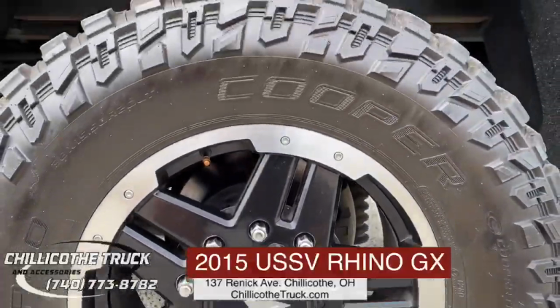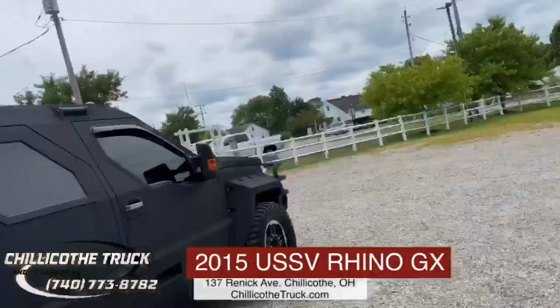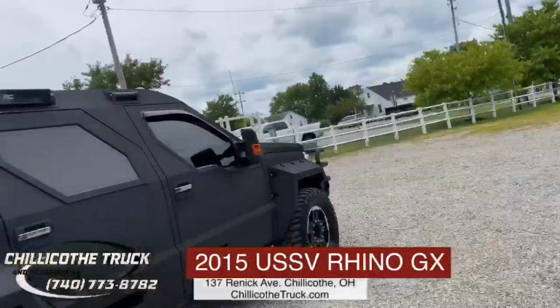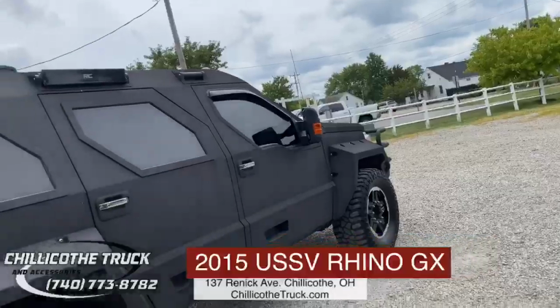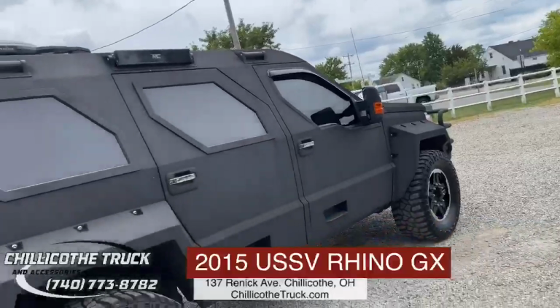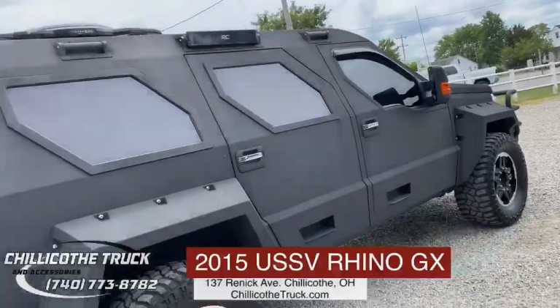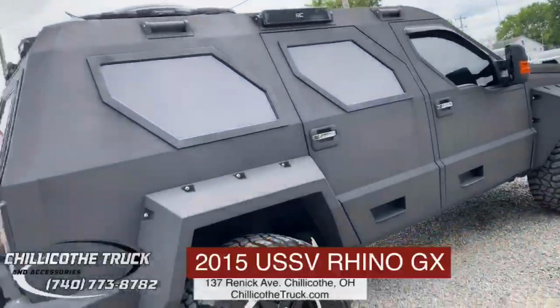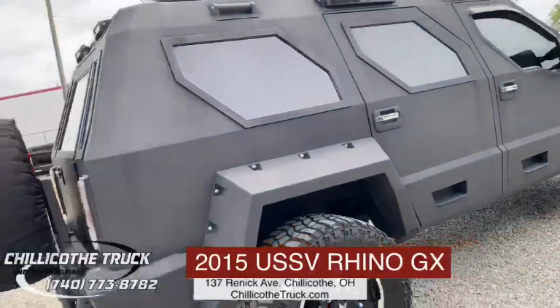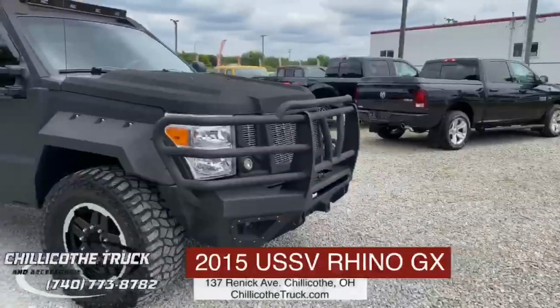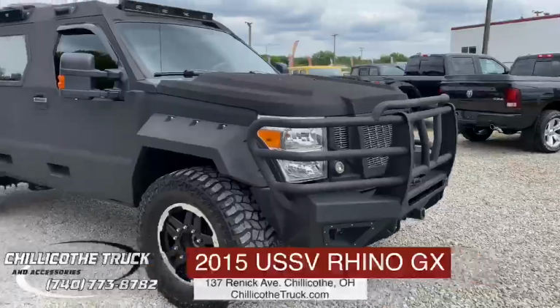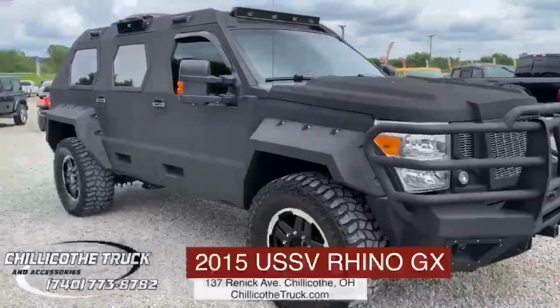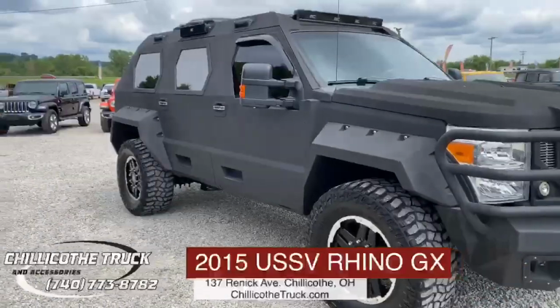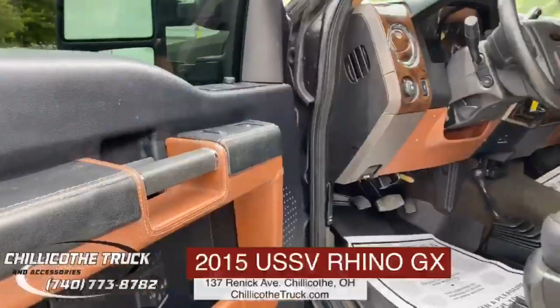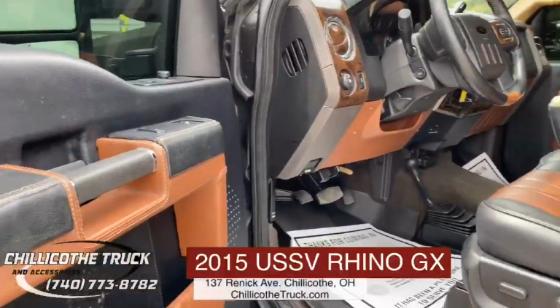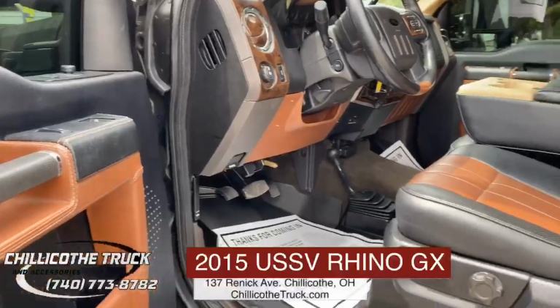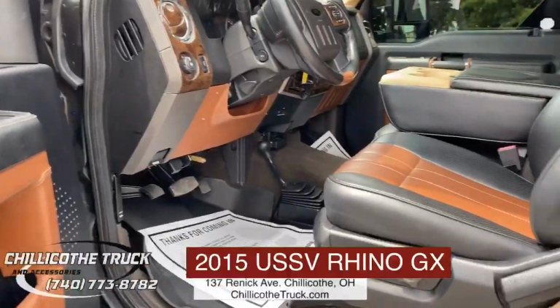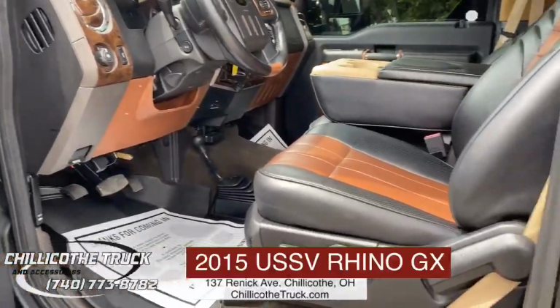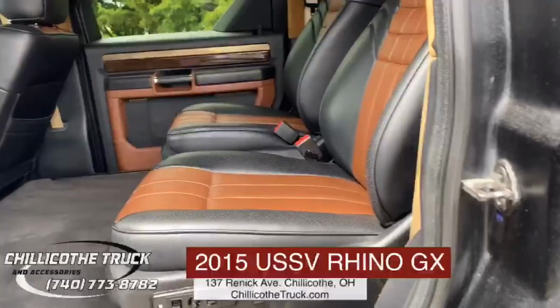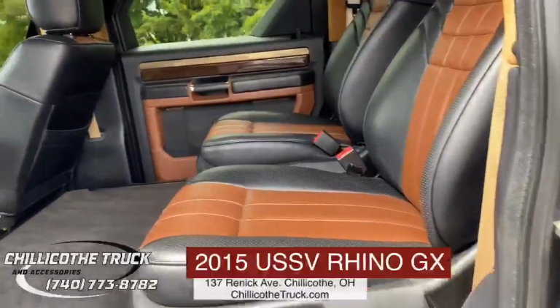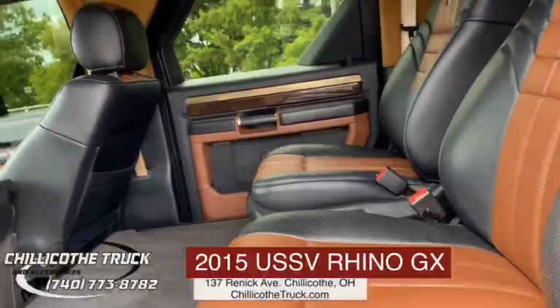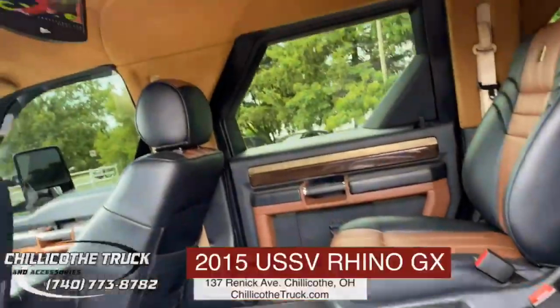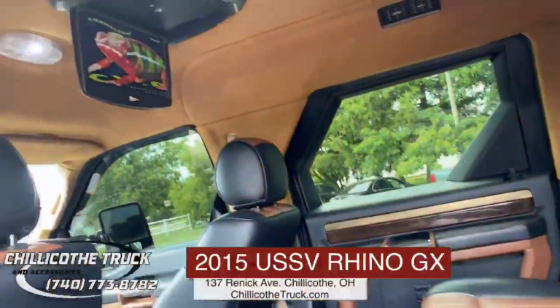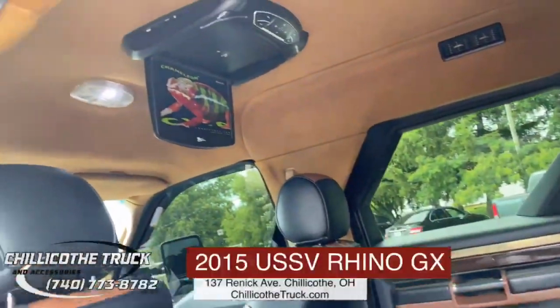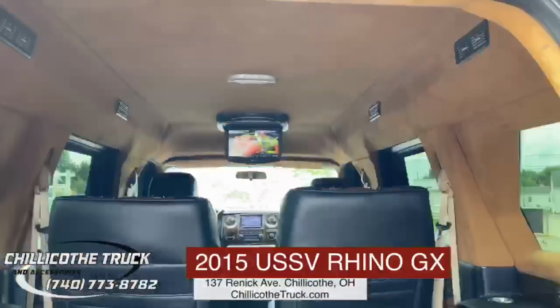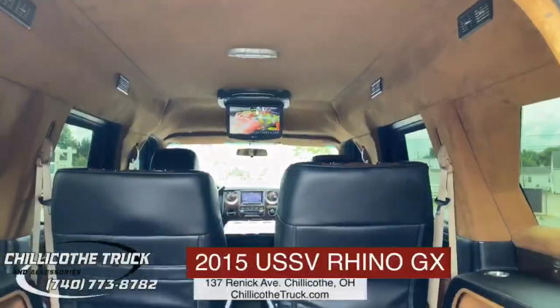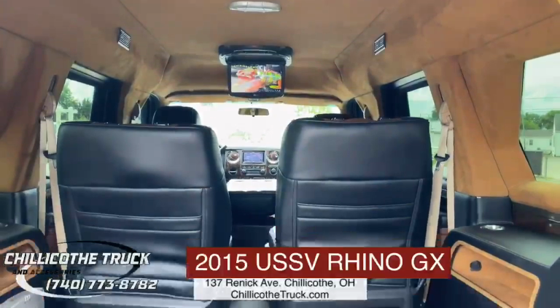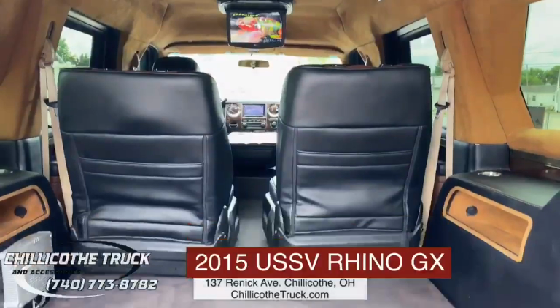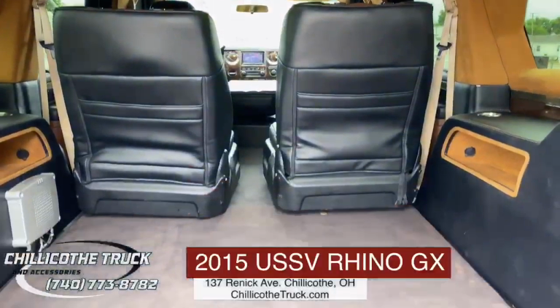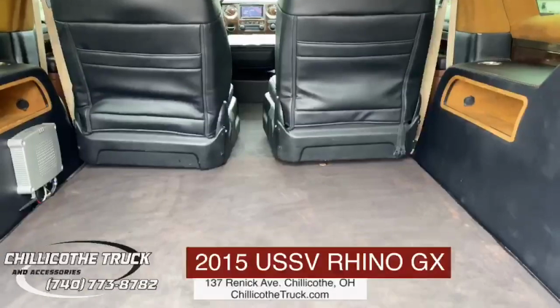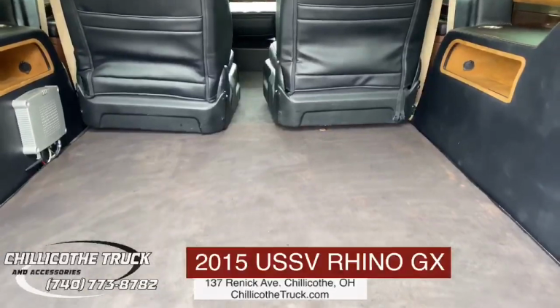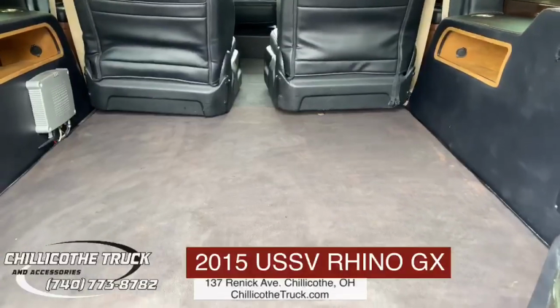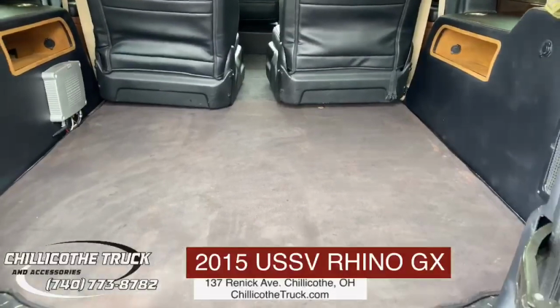This thing right here is a beast, and it is just as much loaded up on the inside as it is cool looking on the outside. Check out the leather seats right there. Got the entertainment system with a satellite on the roof.